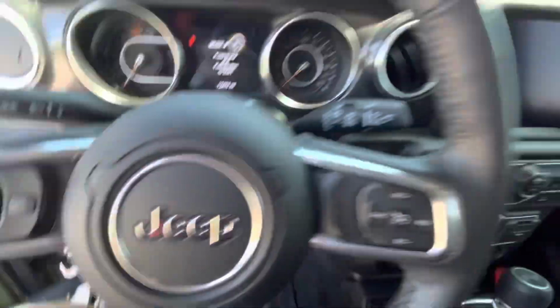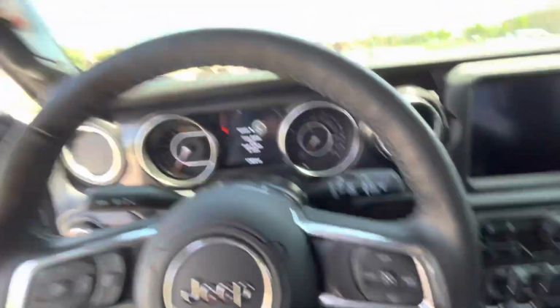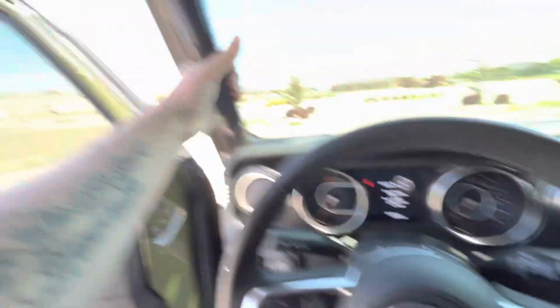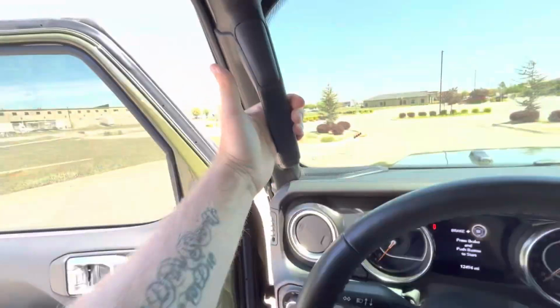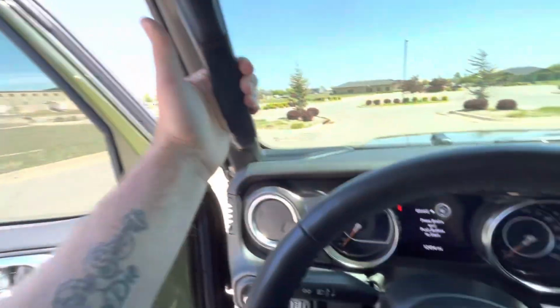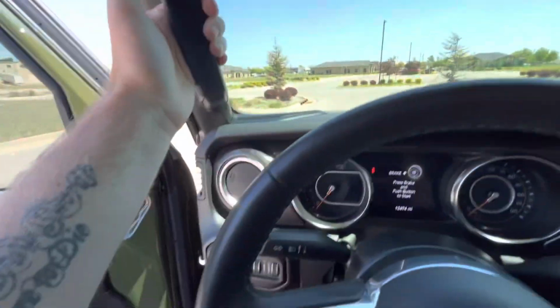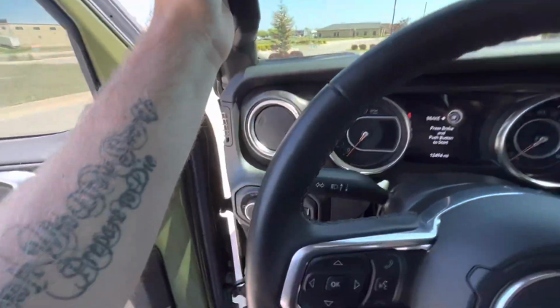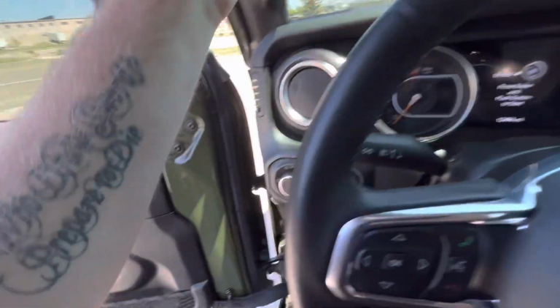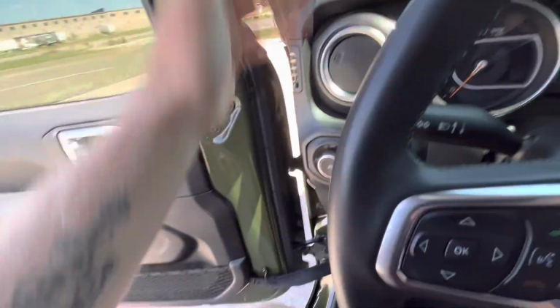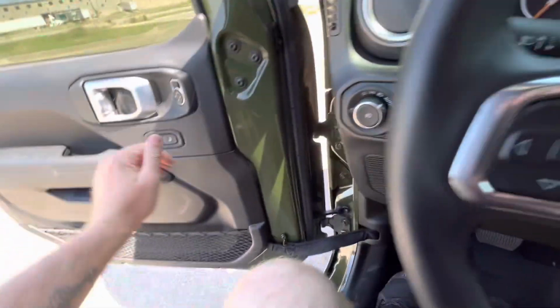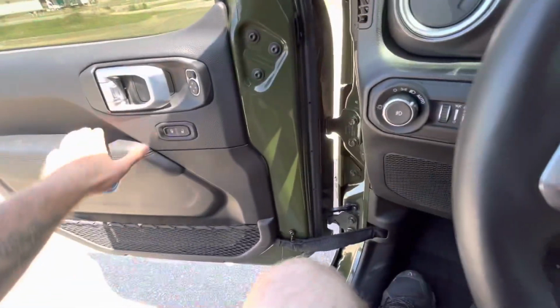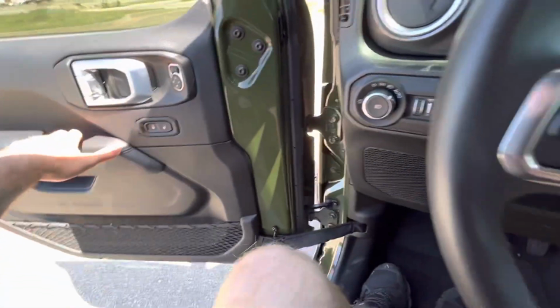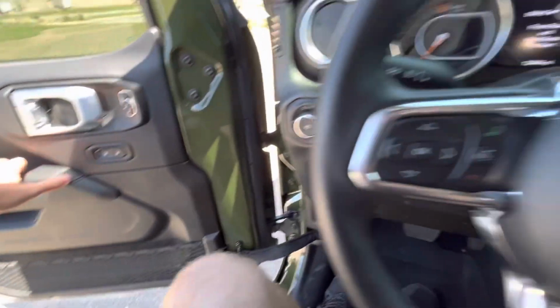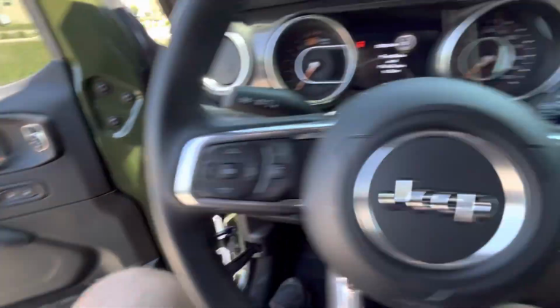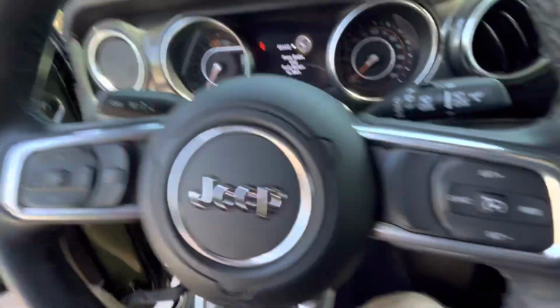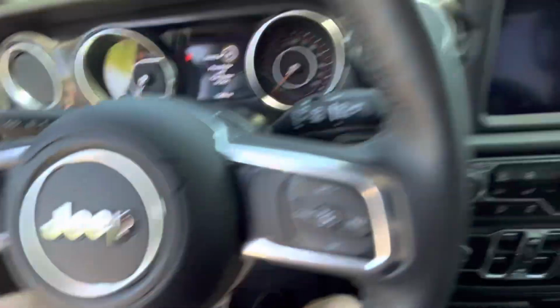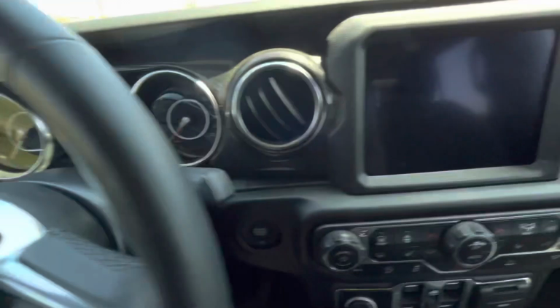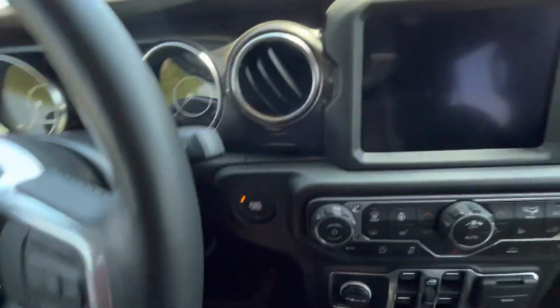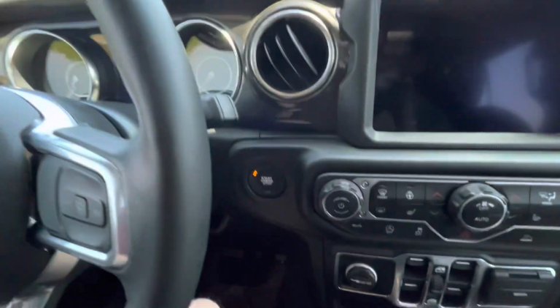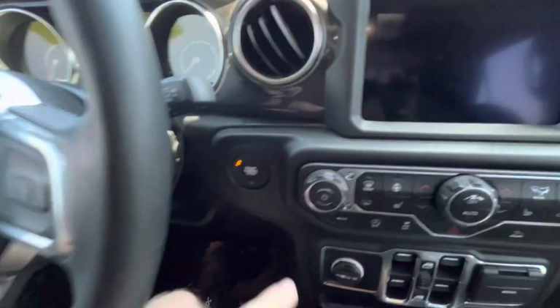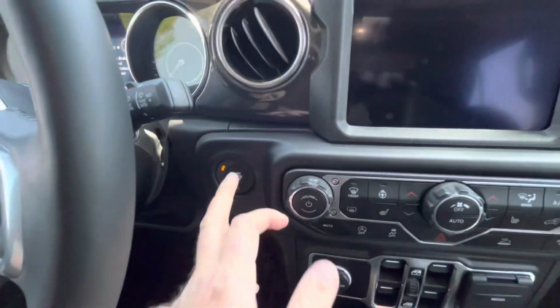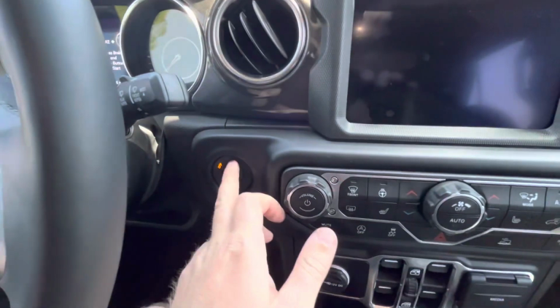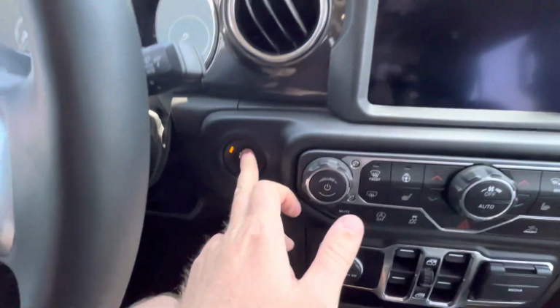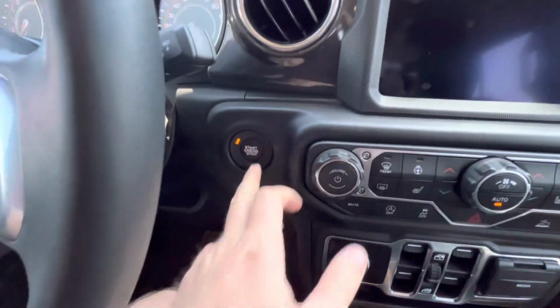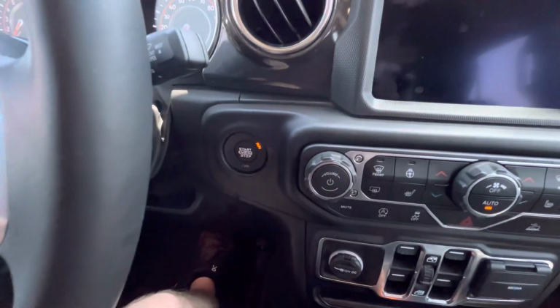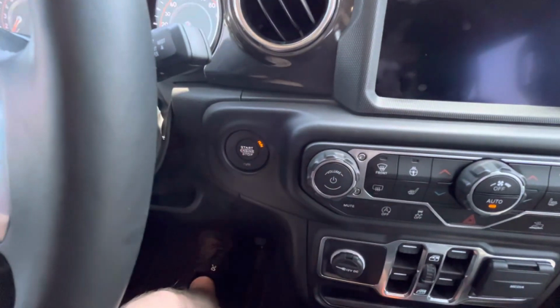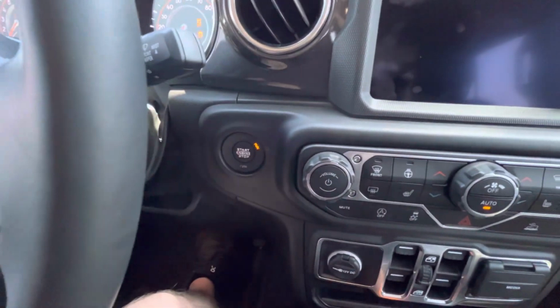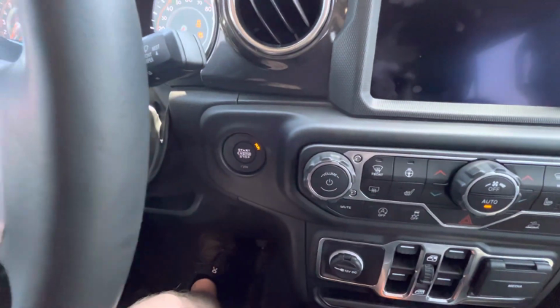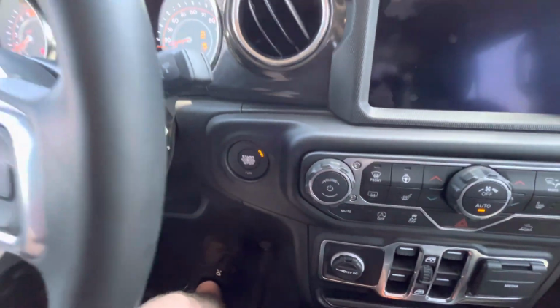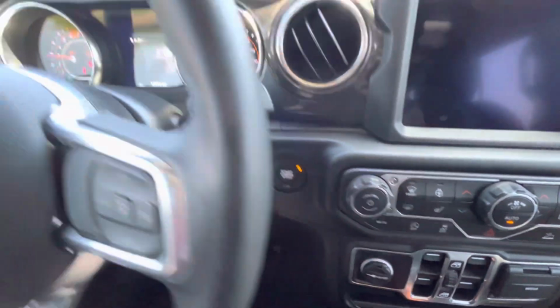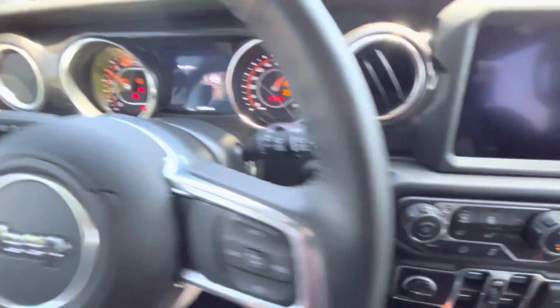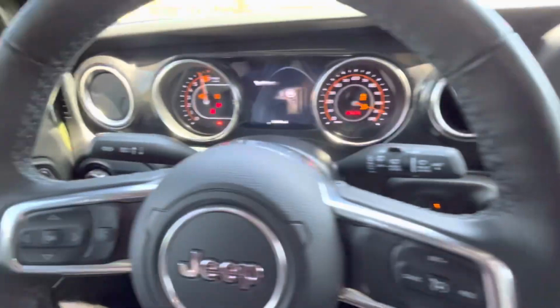I just managed to do that pretty effortlessly with one hand, so it's really not terrible. Push button start, fires right up.